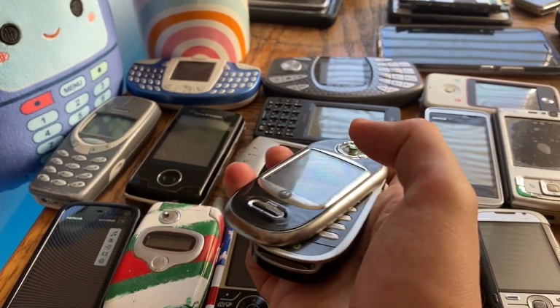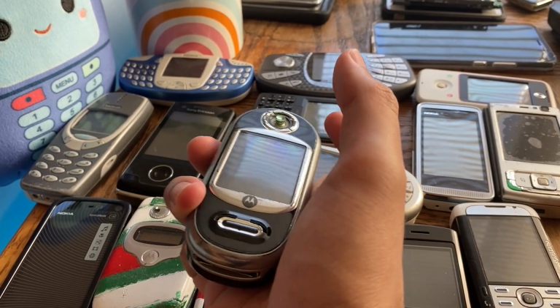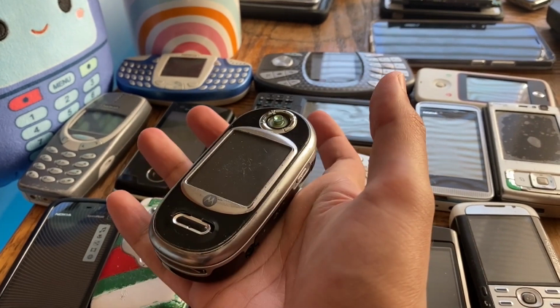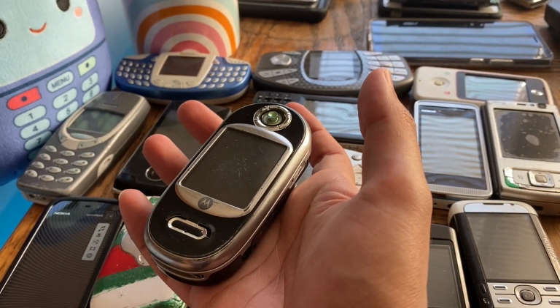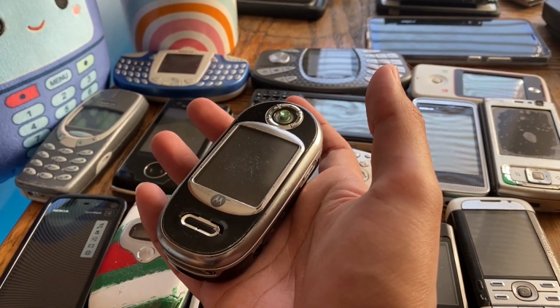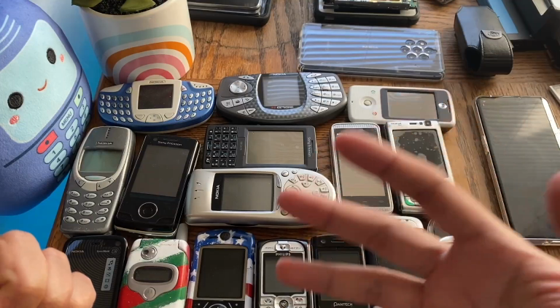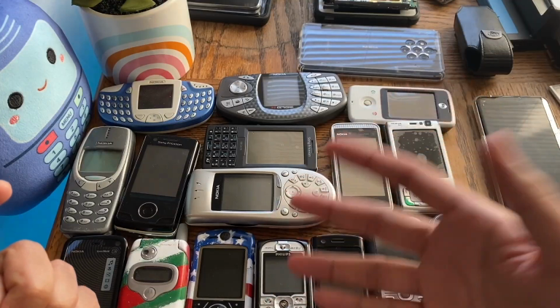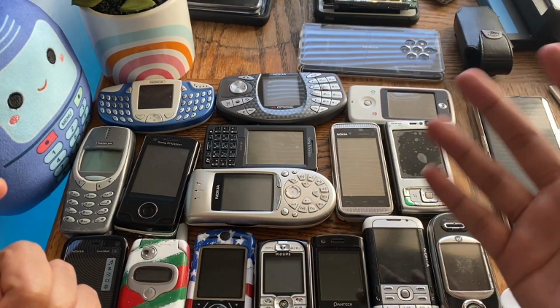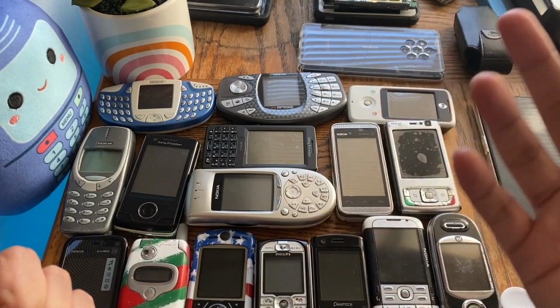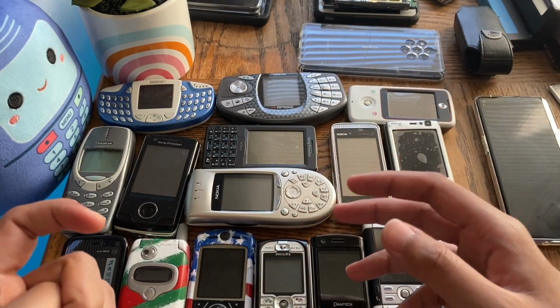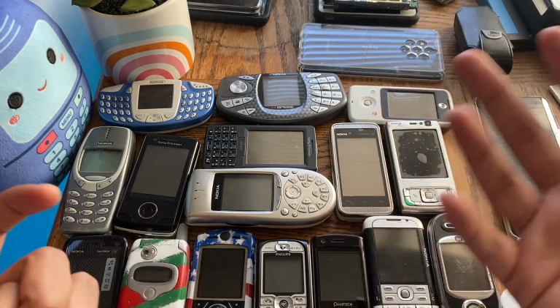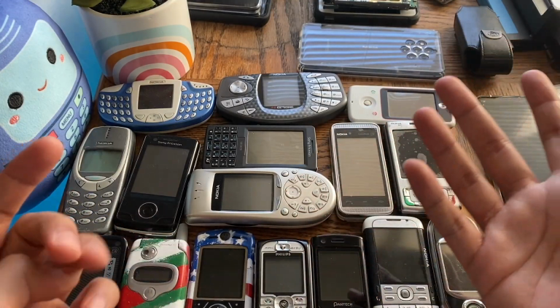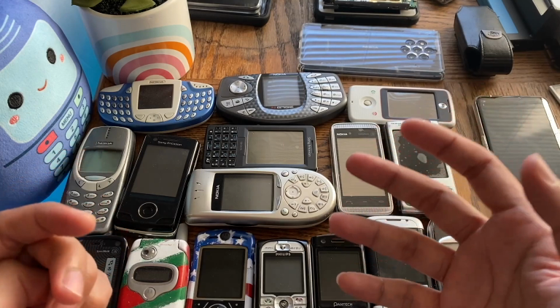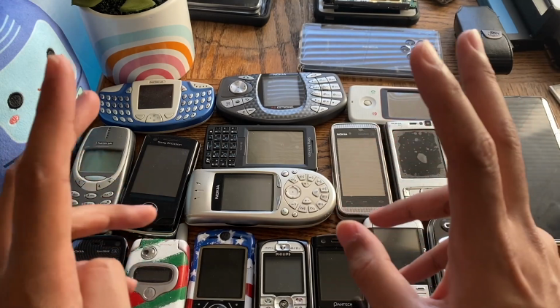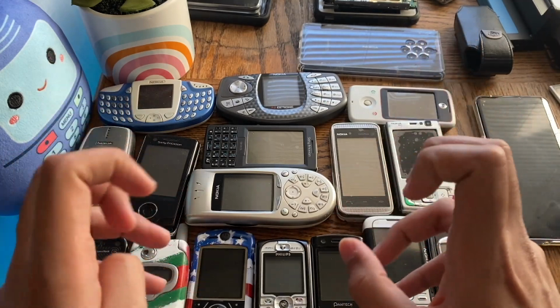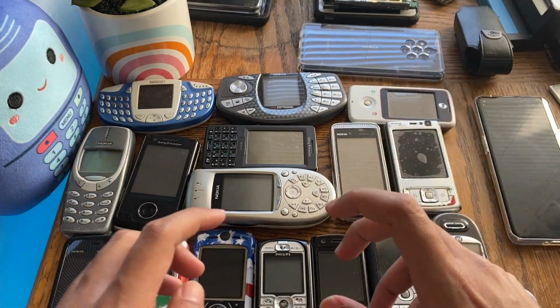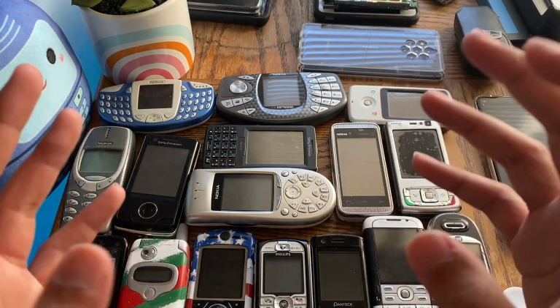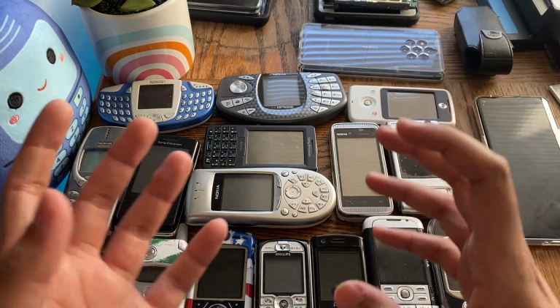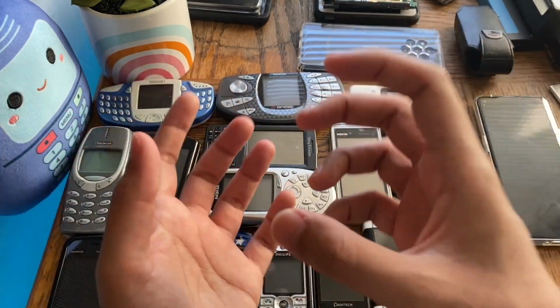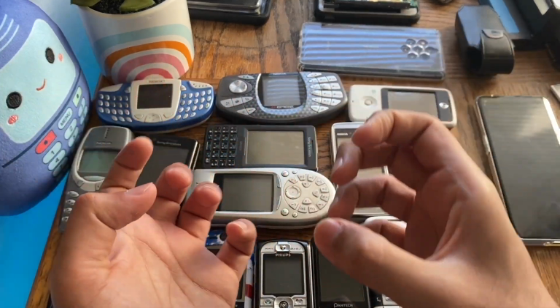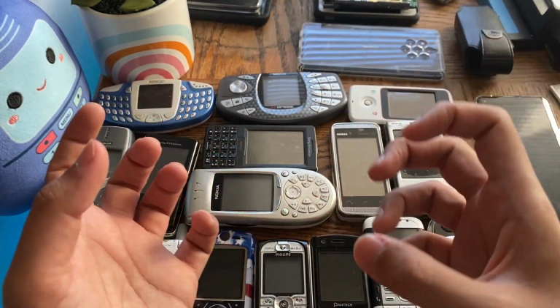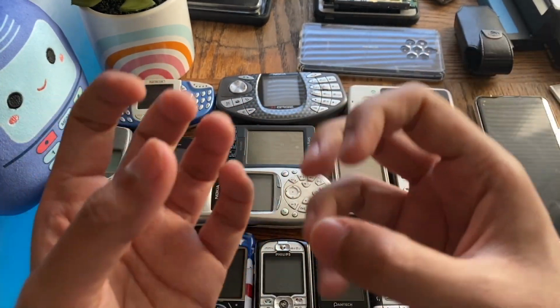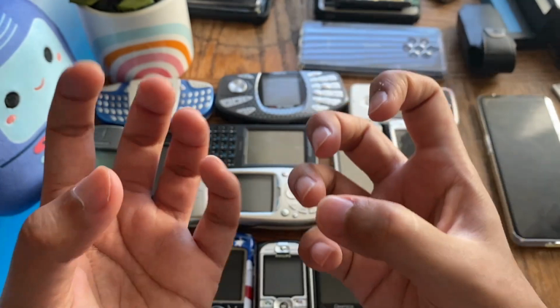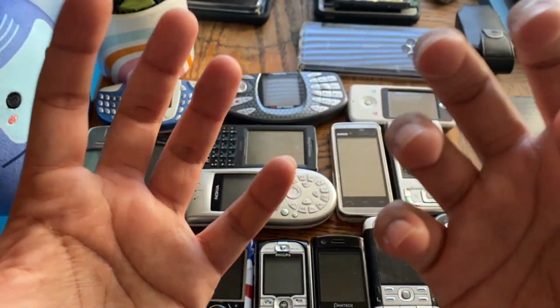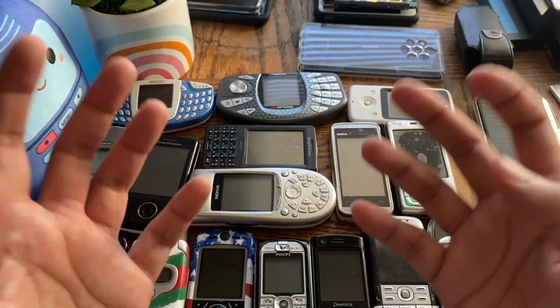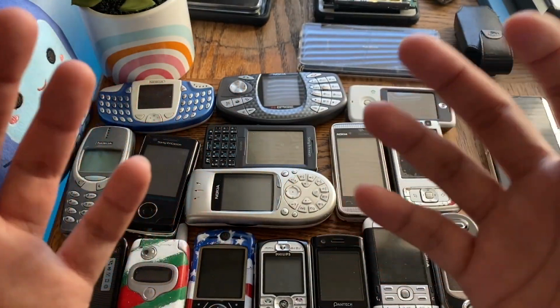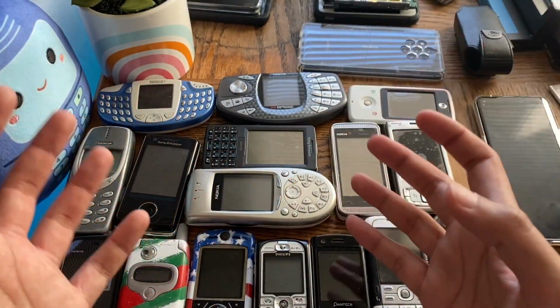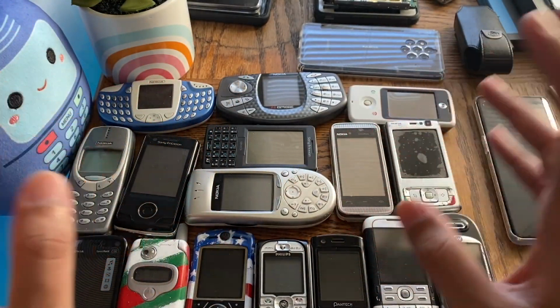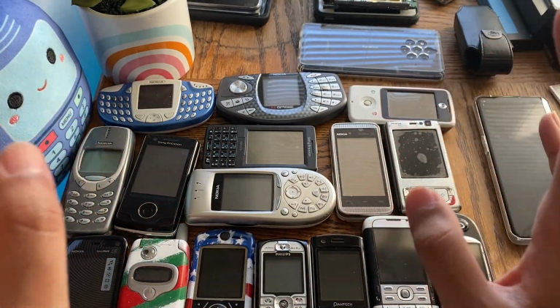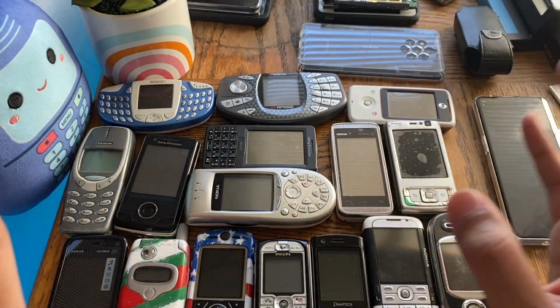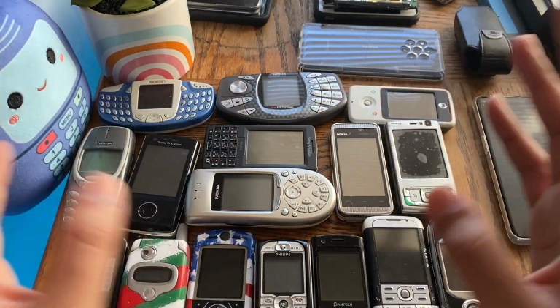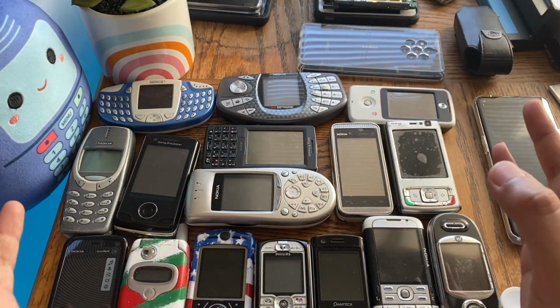Nokias, Motorolas — older phones from the late 90s, early 2000s, and probably the 80s as well — are said to be built like tanks, built tough, built like rocks, rock solid and rock hard. That's the common theme across the internet.